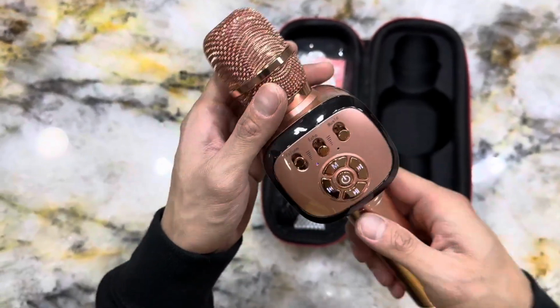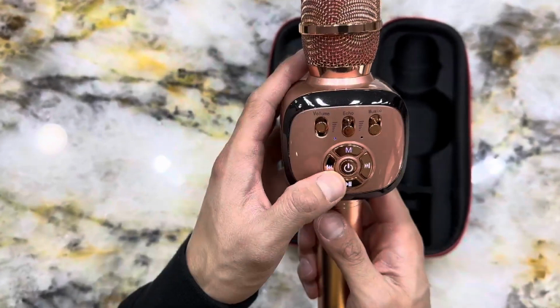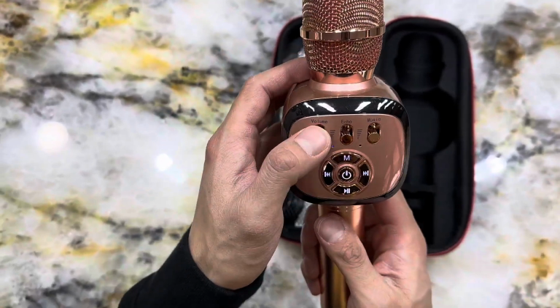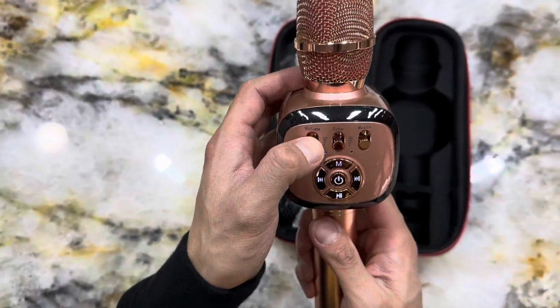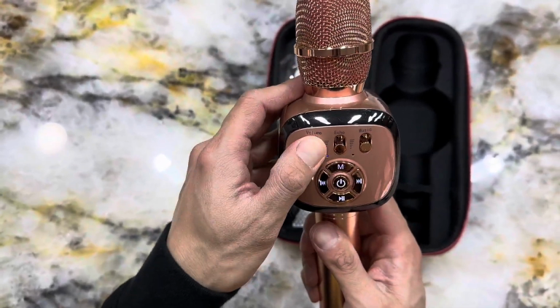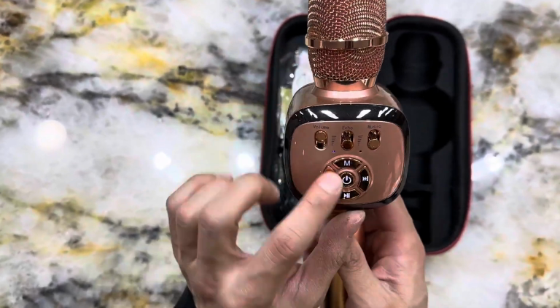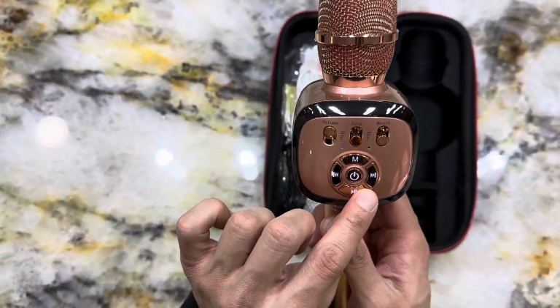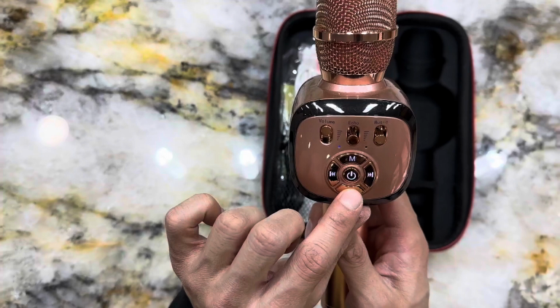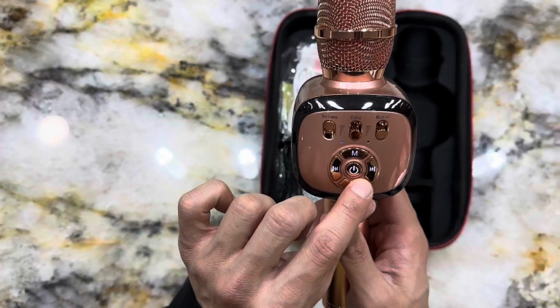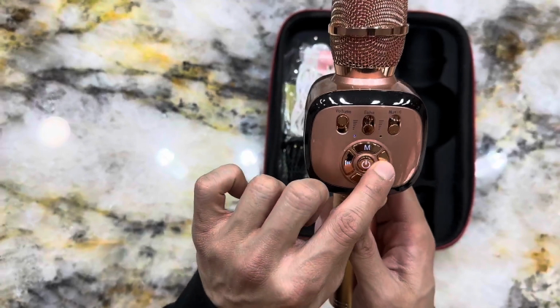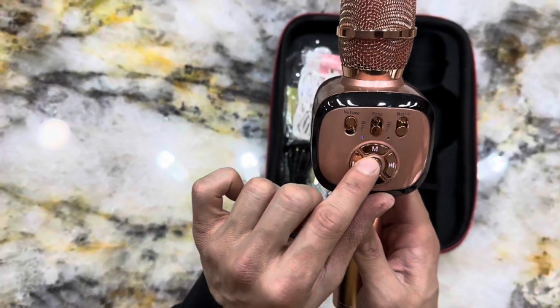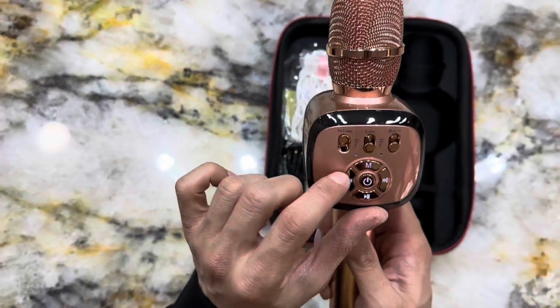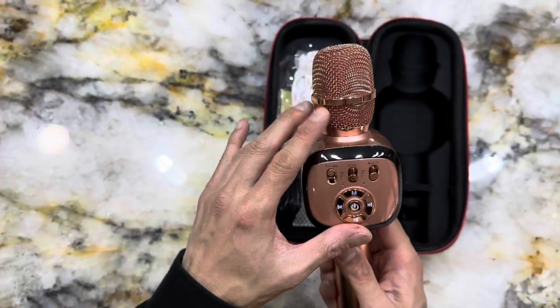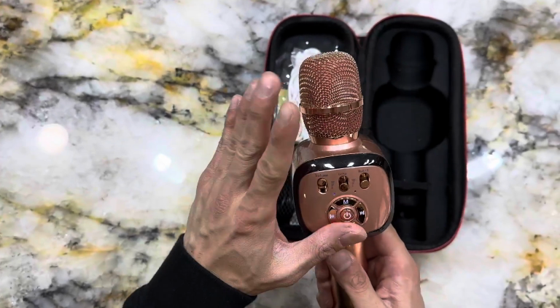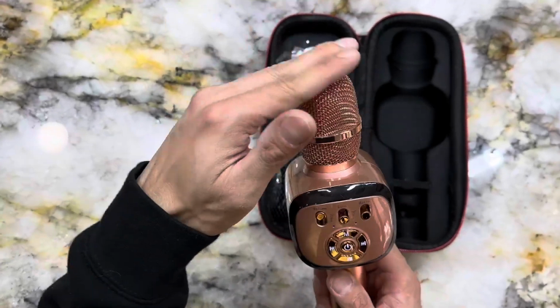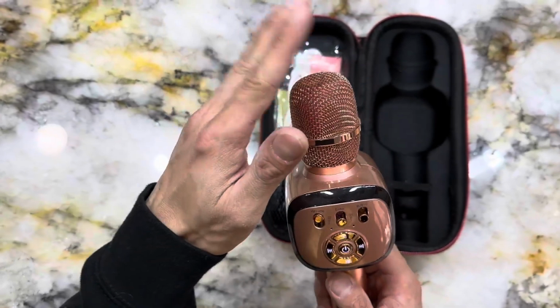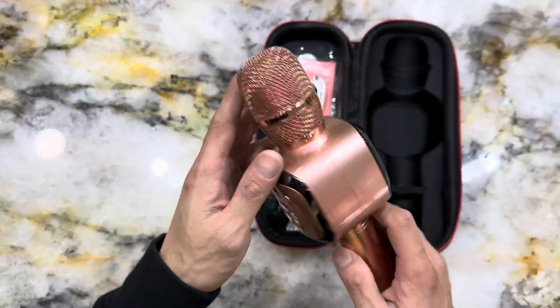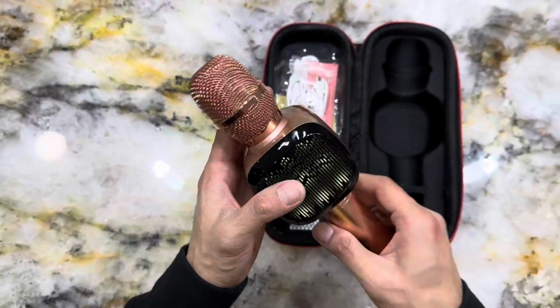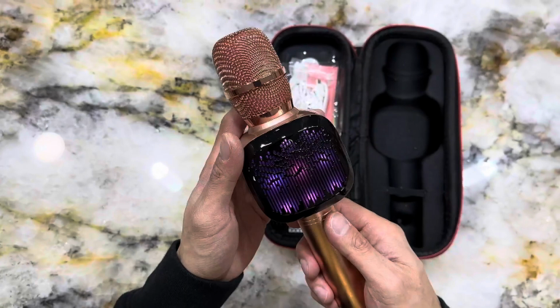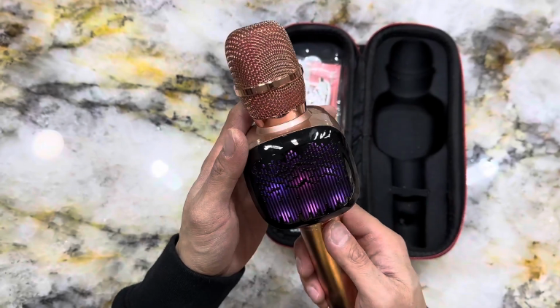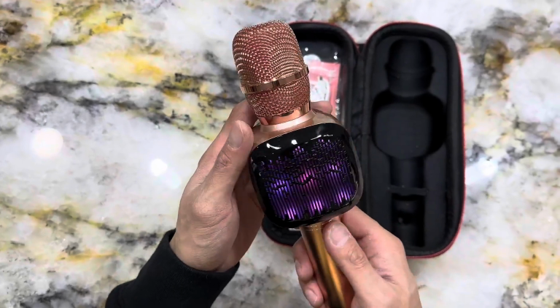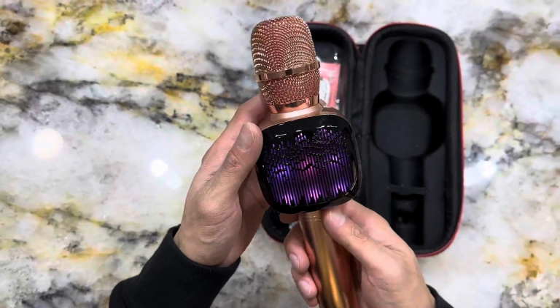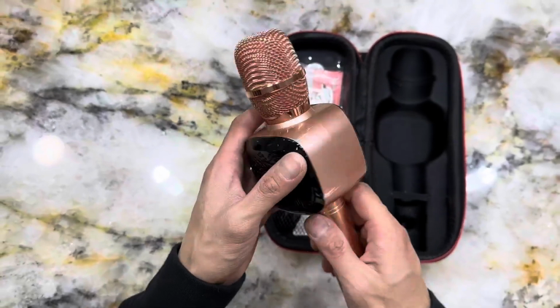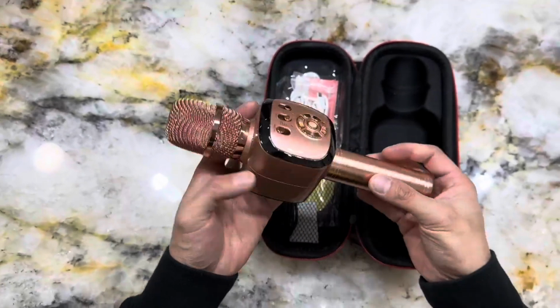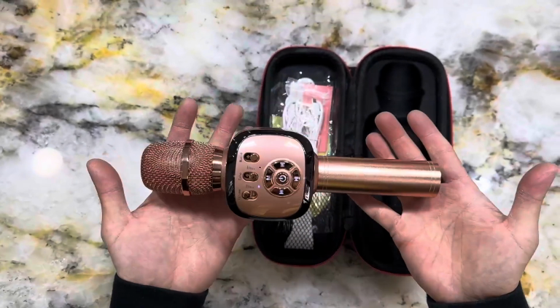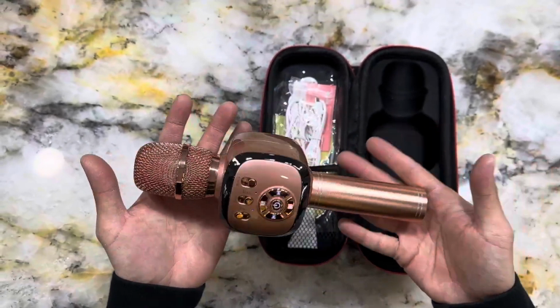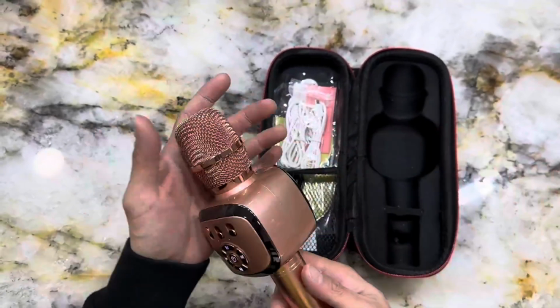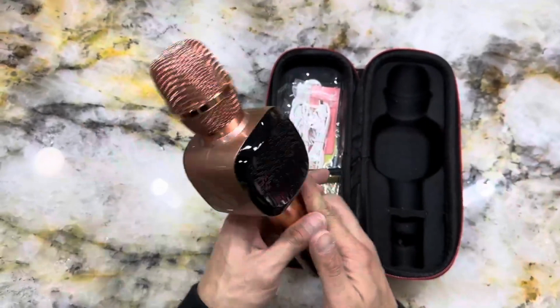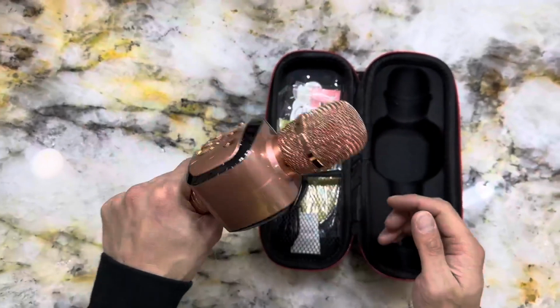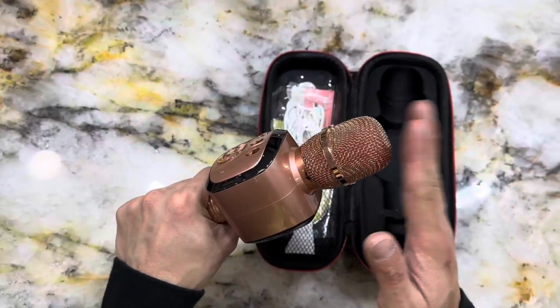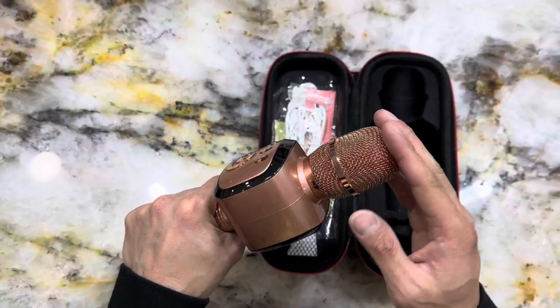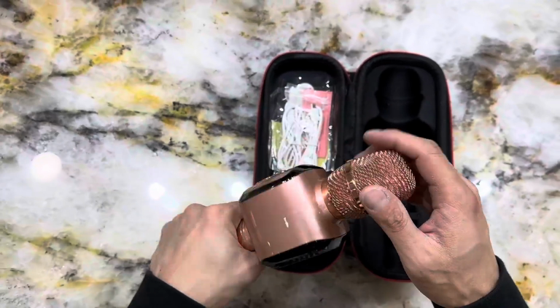And with its sleek and stylish design, this microphone is sure to make you look good while you do it. But what really sets the Bonoq microphone apart is its built-in audio effects, including reverb and echo. It's like having your own personal sound engineer right in your hand.